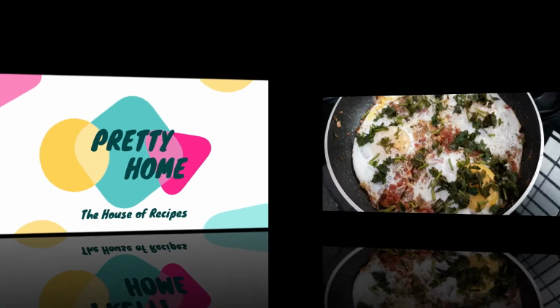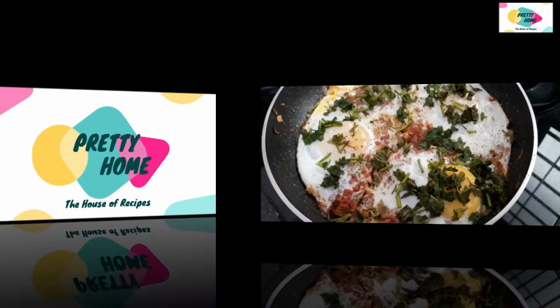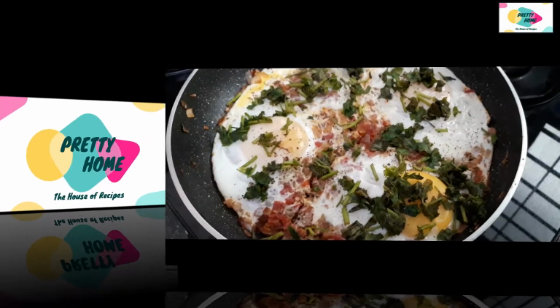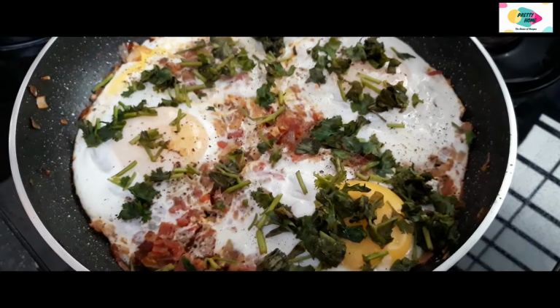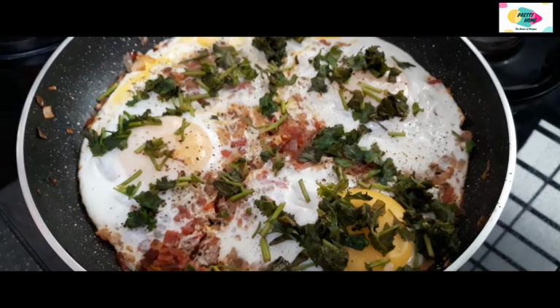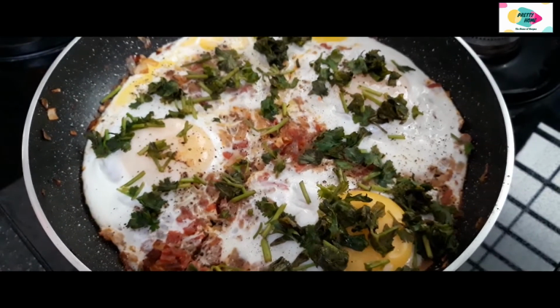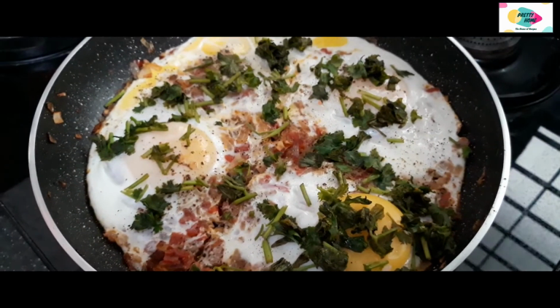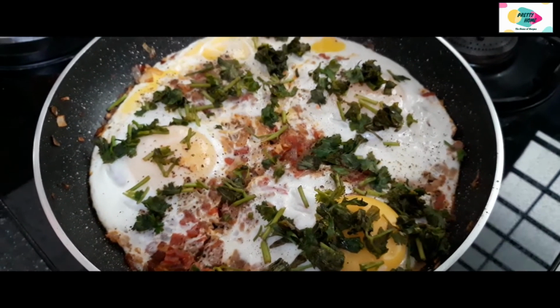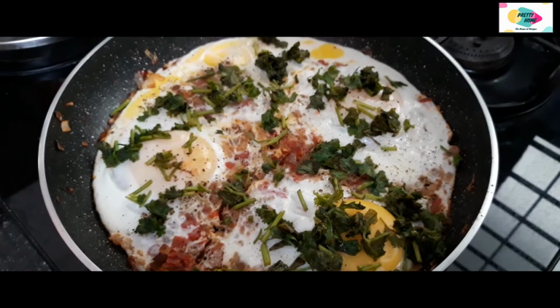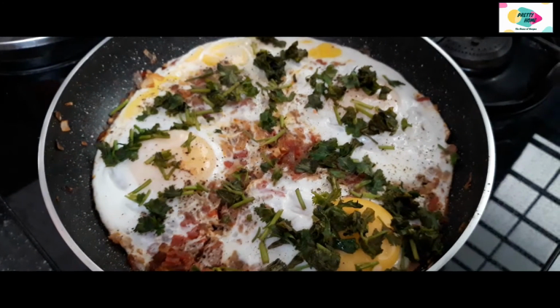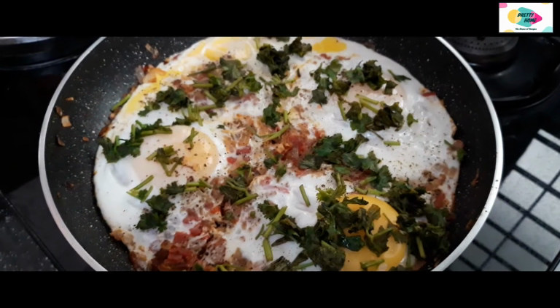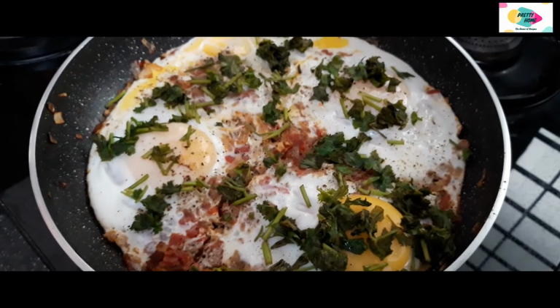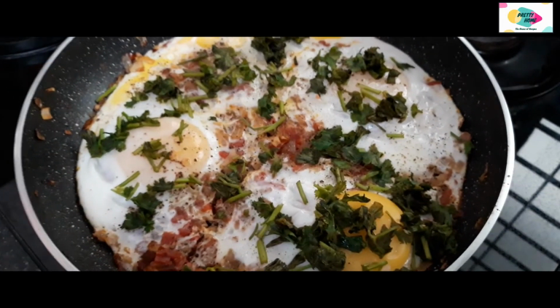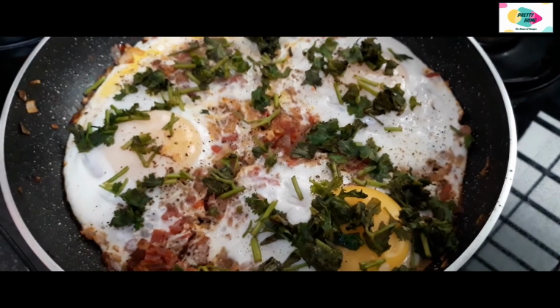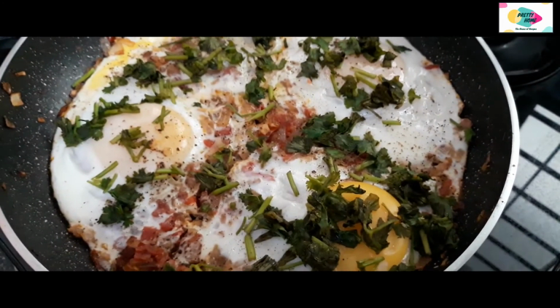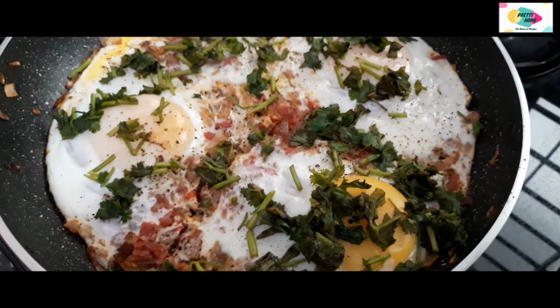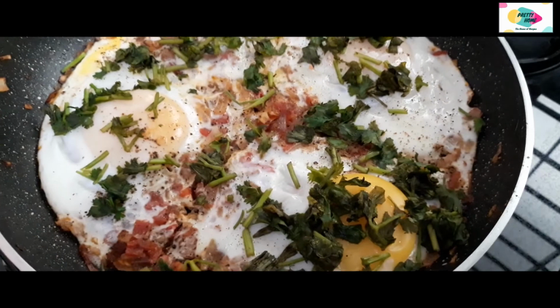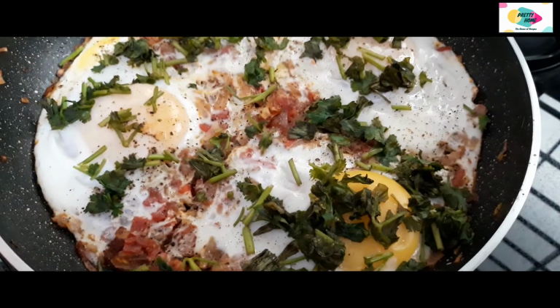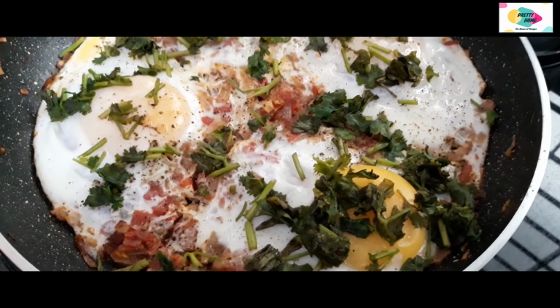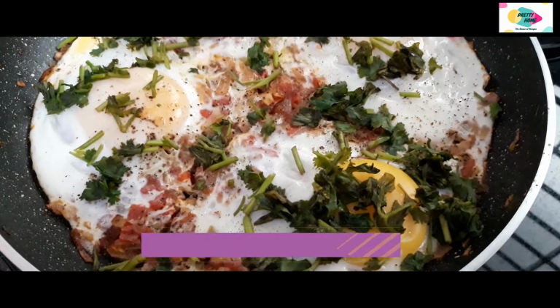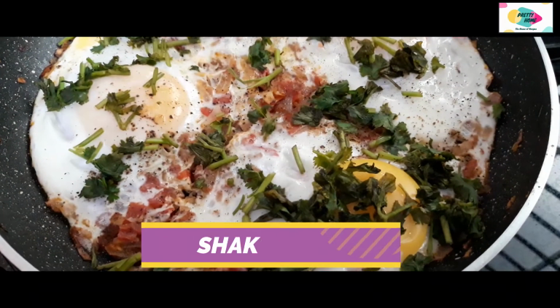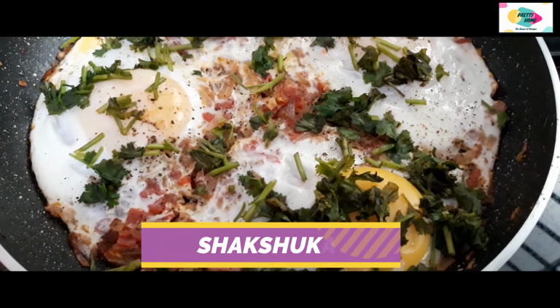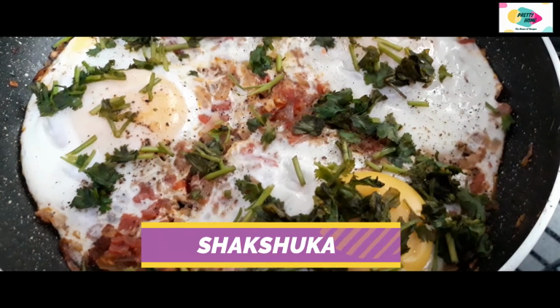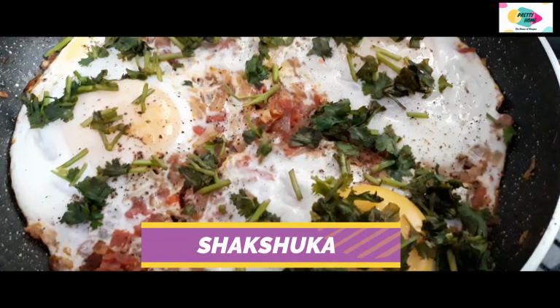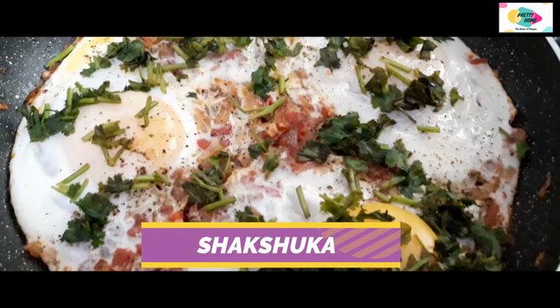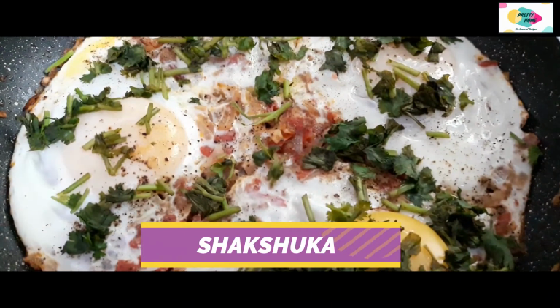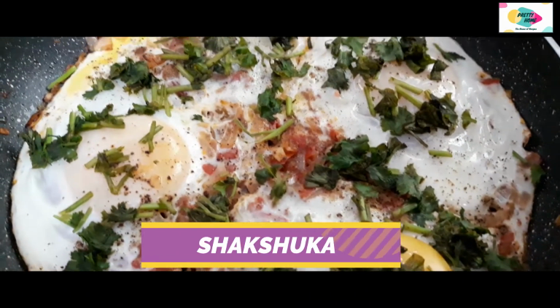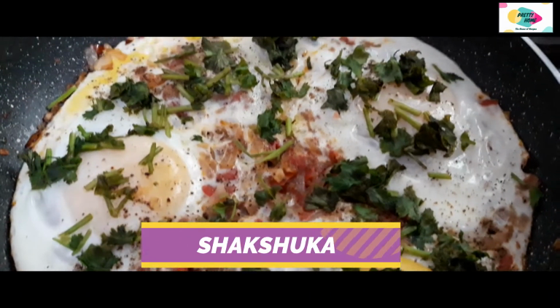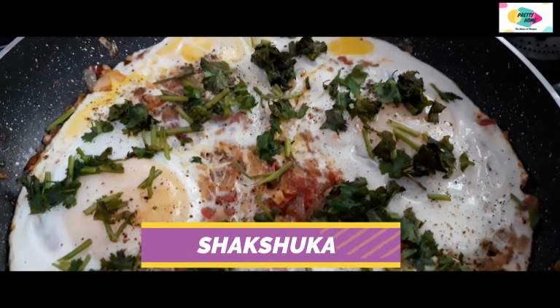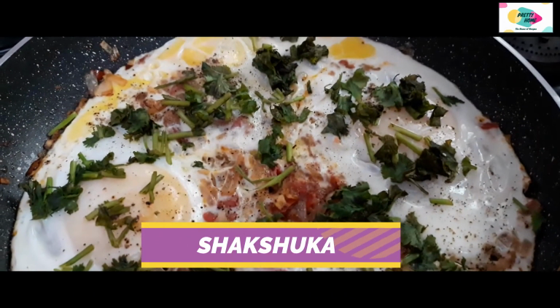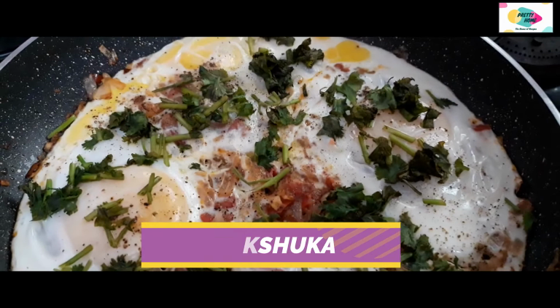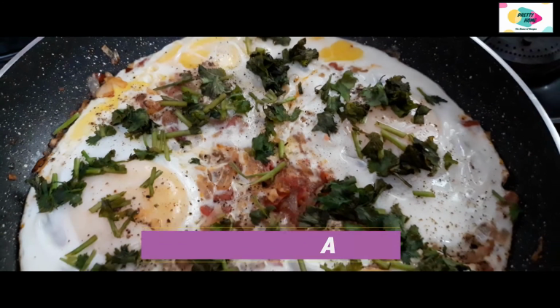Hello friends, welcome to my channel. Today I am going to make an Arabian dish, shakshuka. This dish is very tasty.